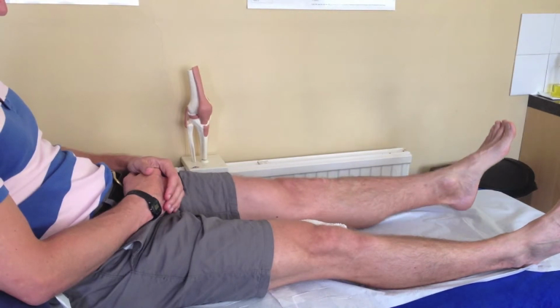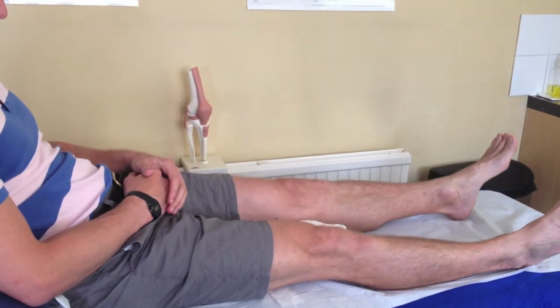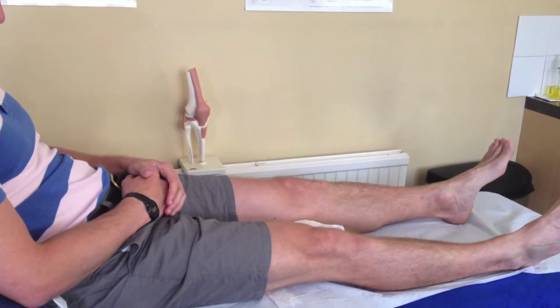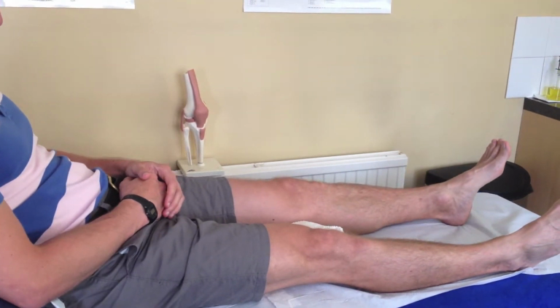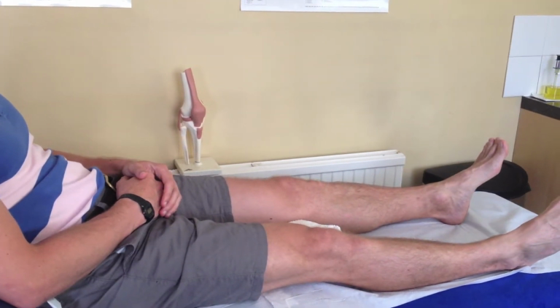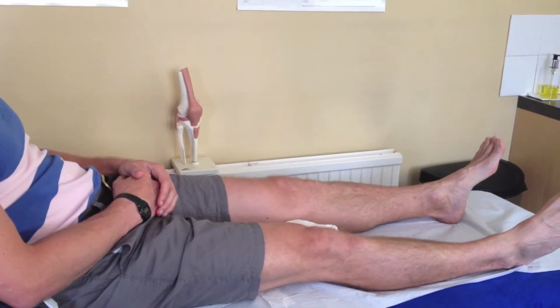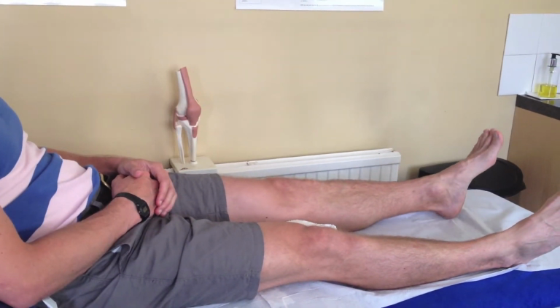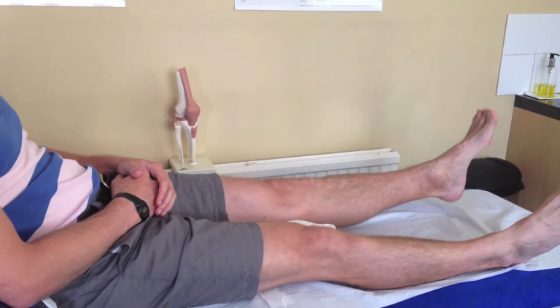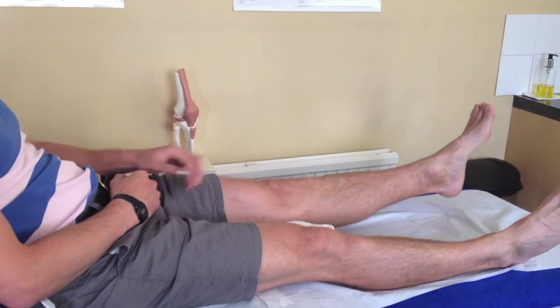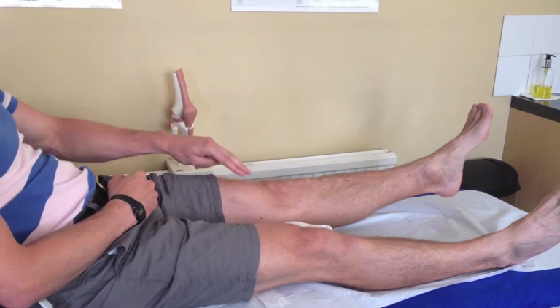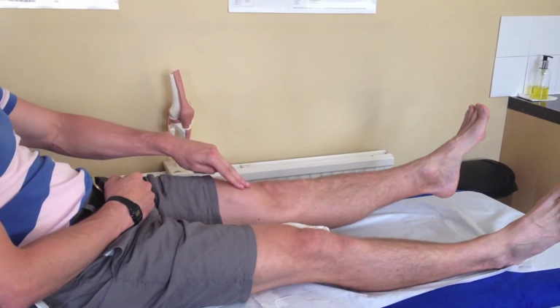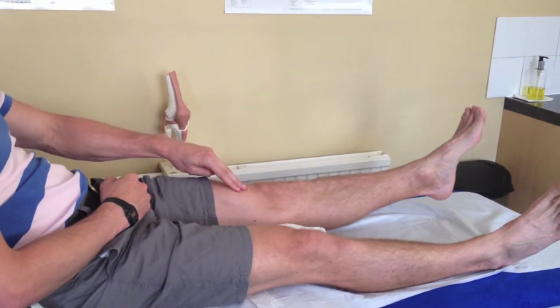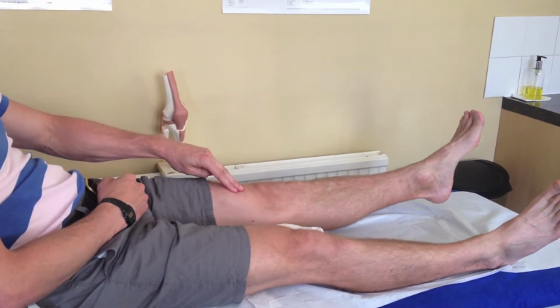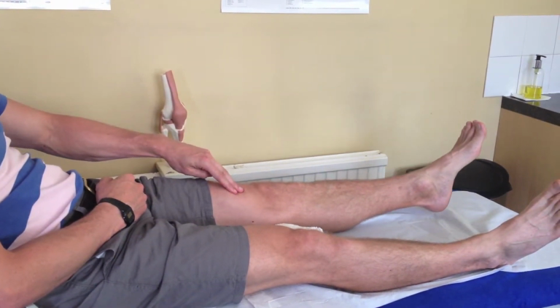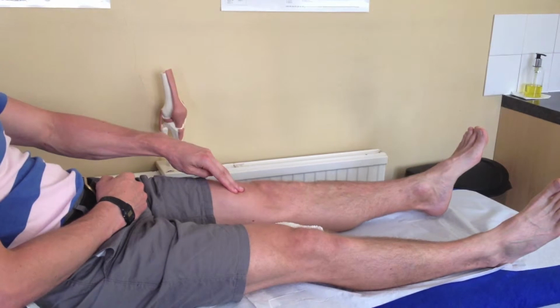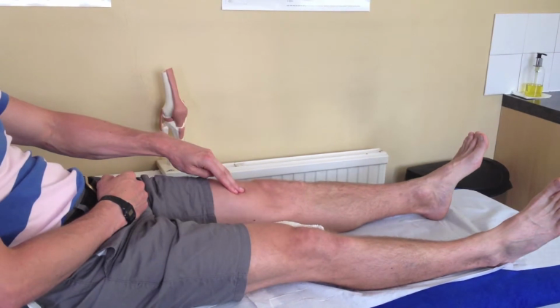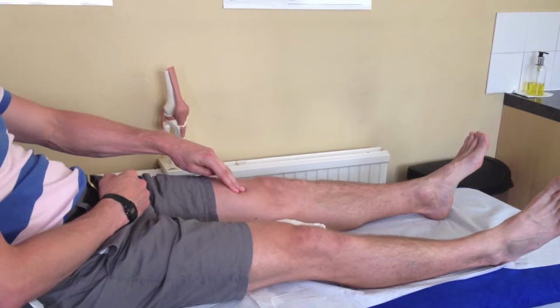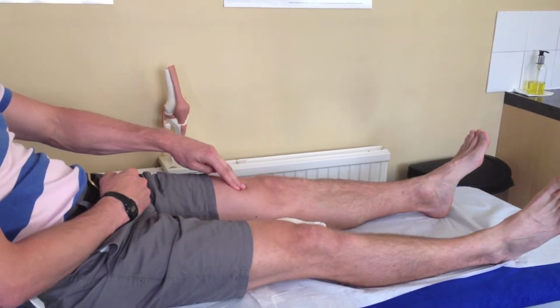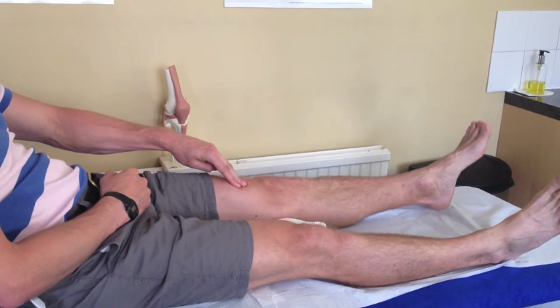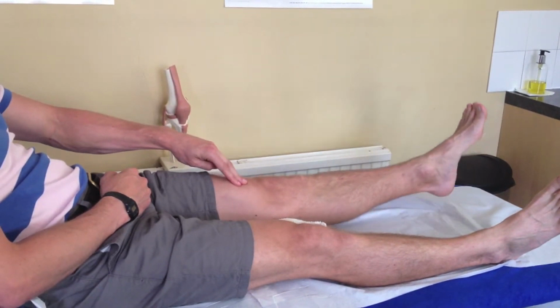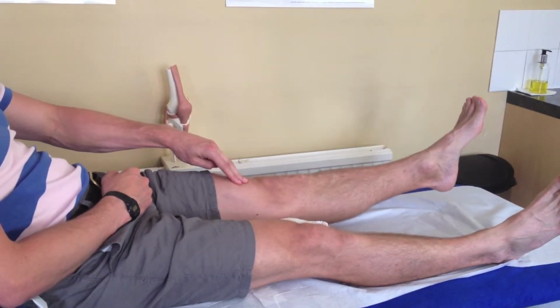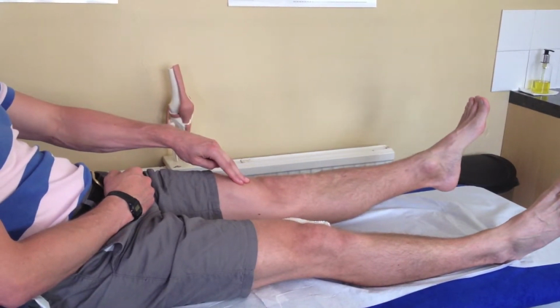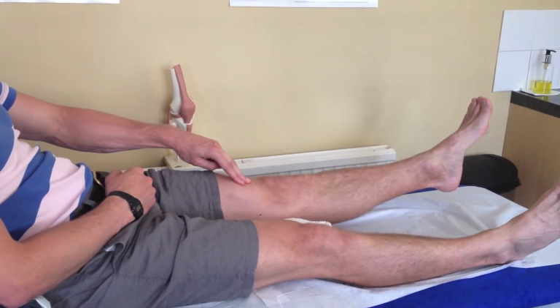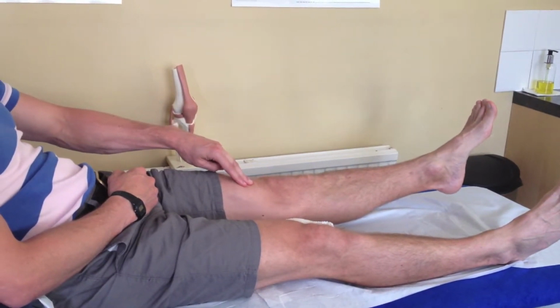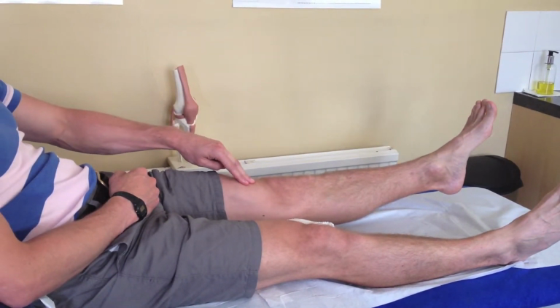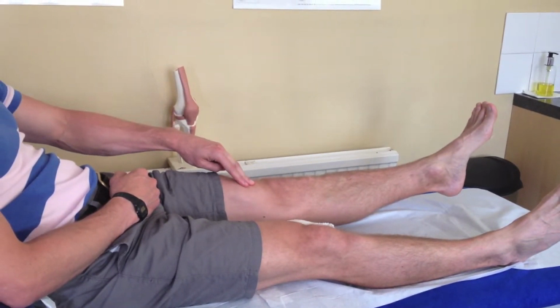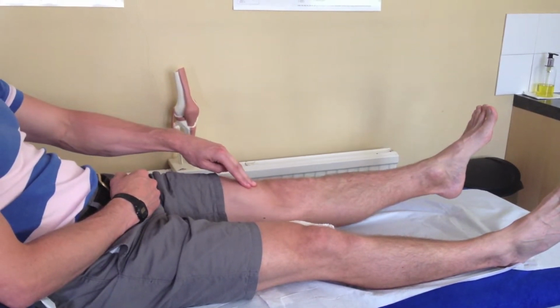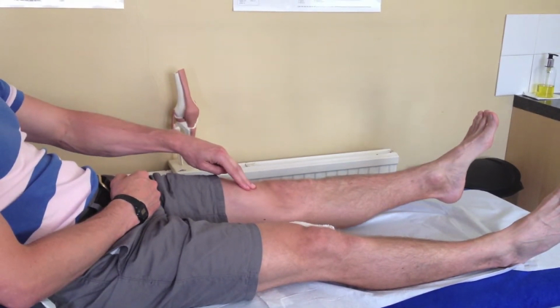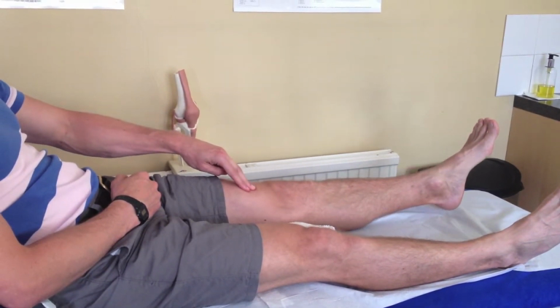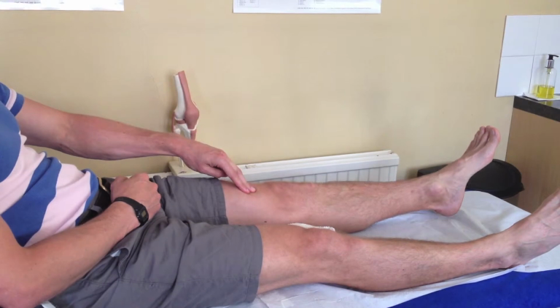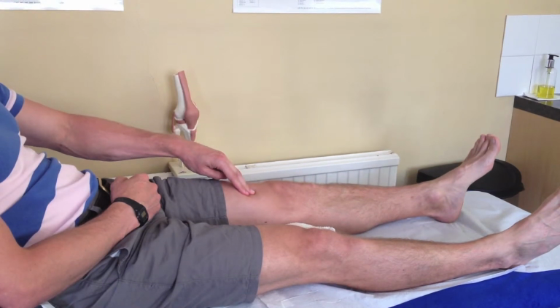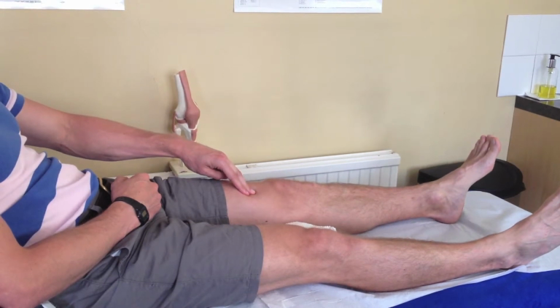You can see the muscle working. Also, if you pop your fingers on there you should be able to feel it contracting. This muscle here is going hard underneath my fingers.